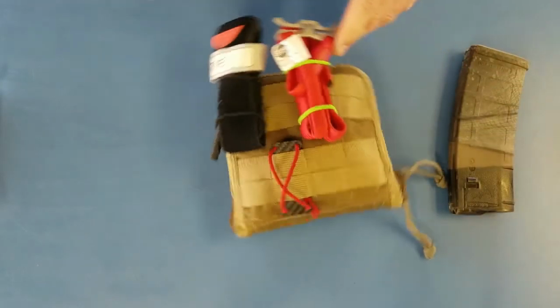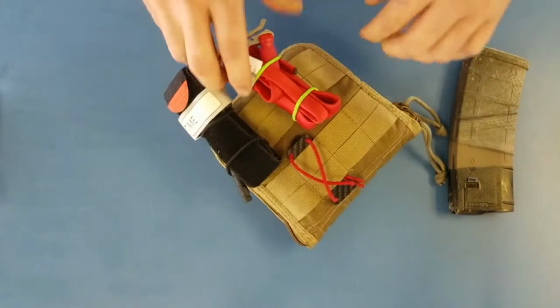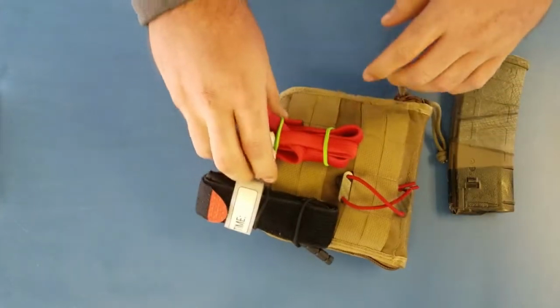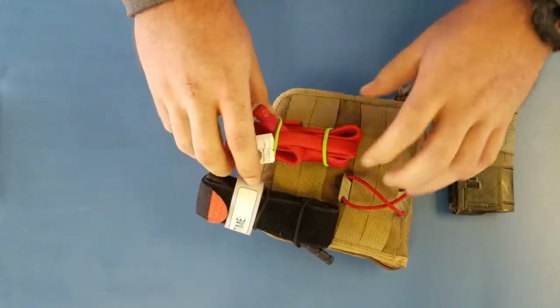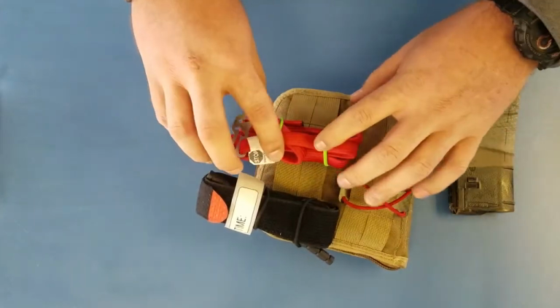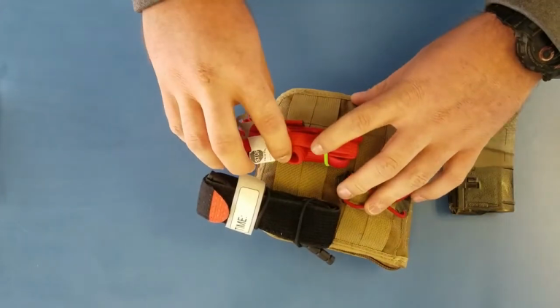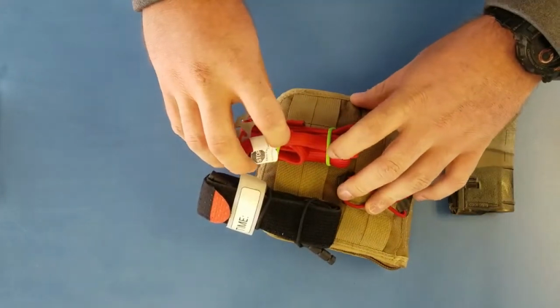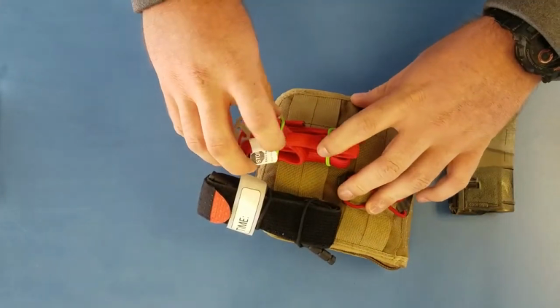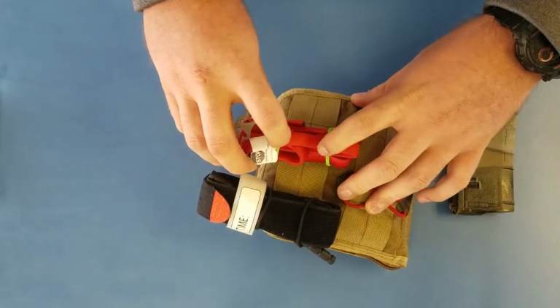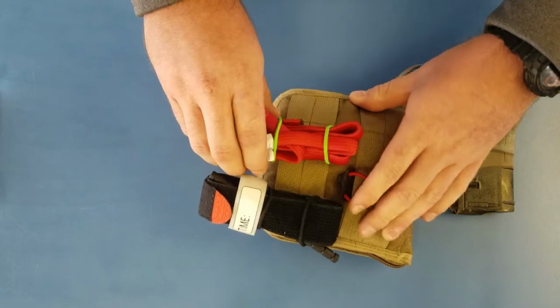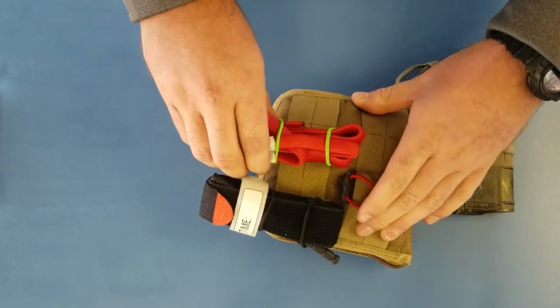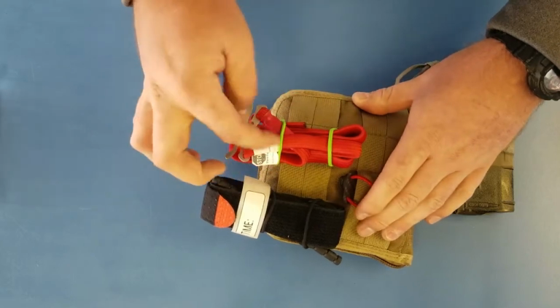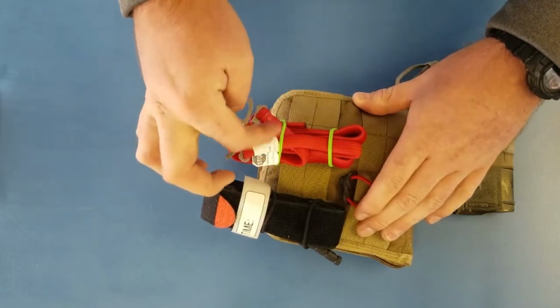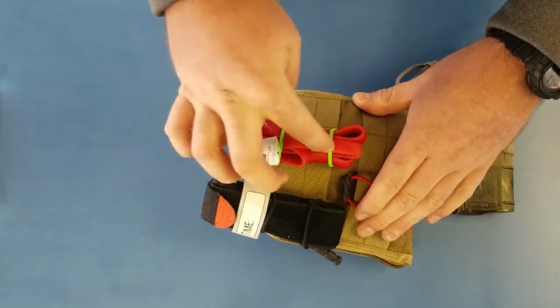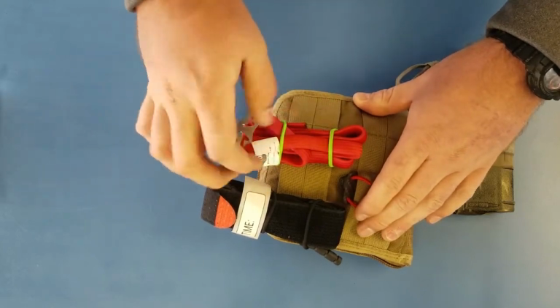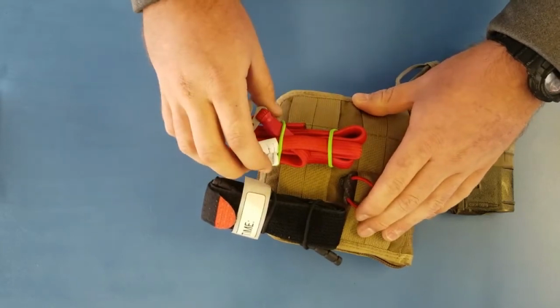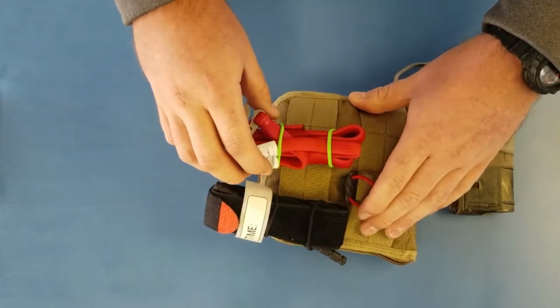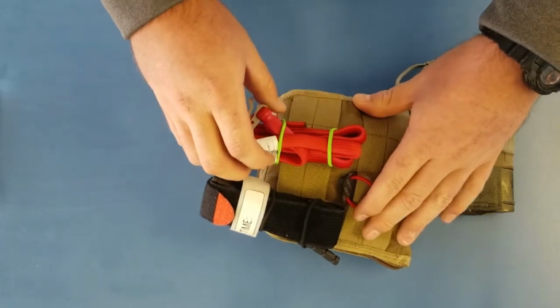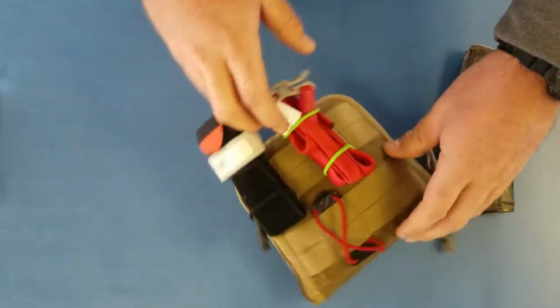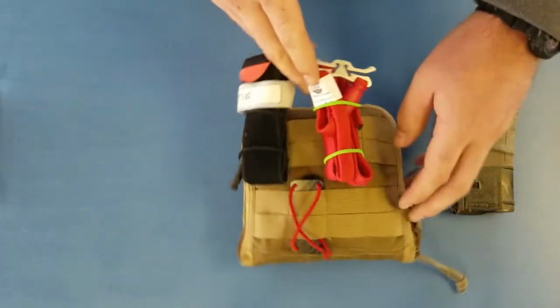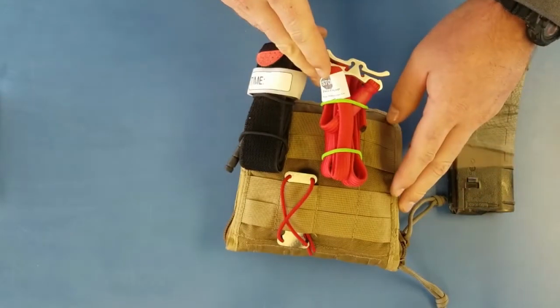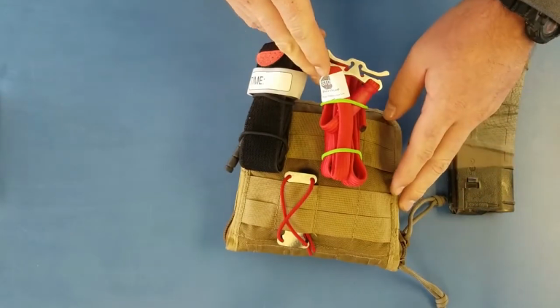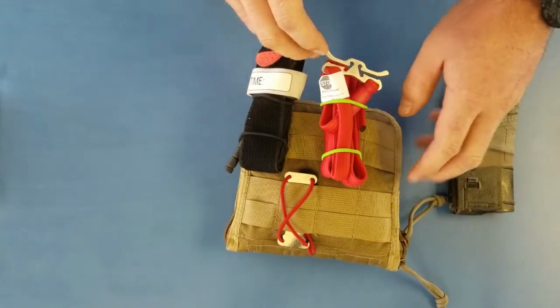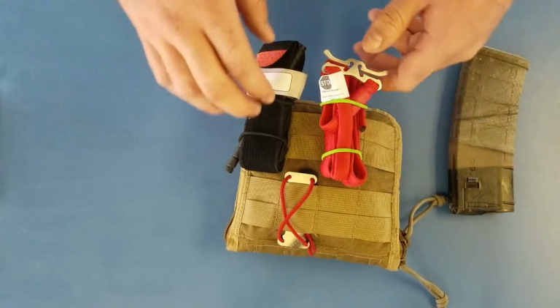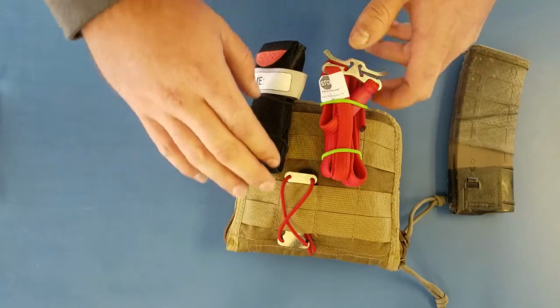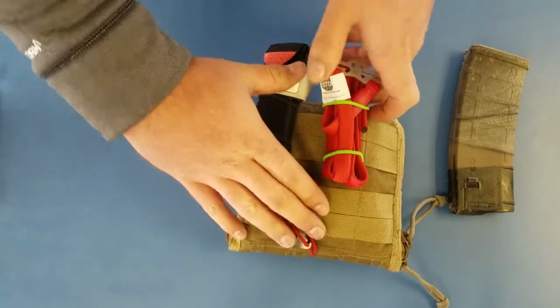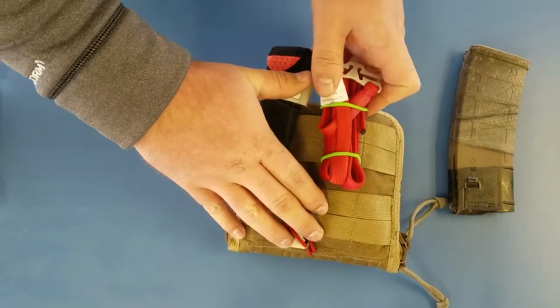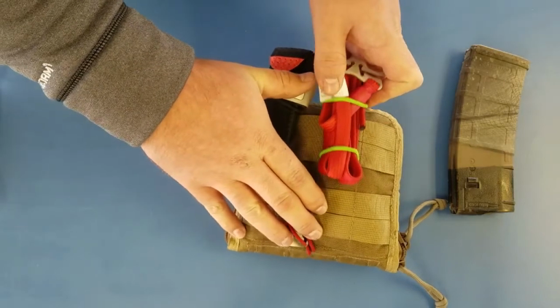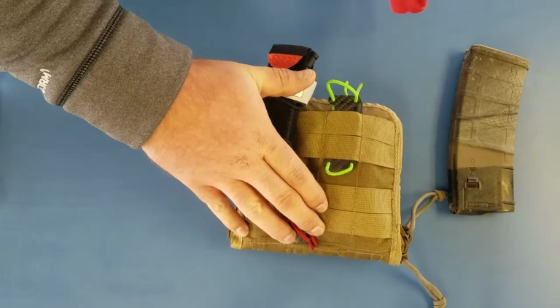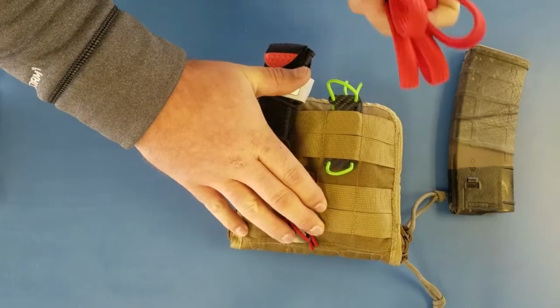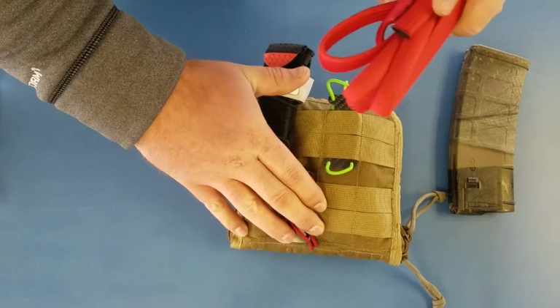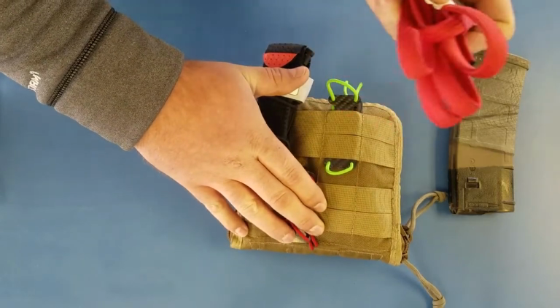Here's a RATS tourniquet. This is how I believe they ship, in this two horizontal loop kind of configuration. But a RATS tourniquet deploys super simple.